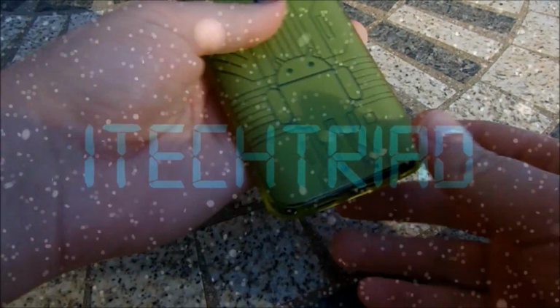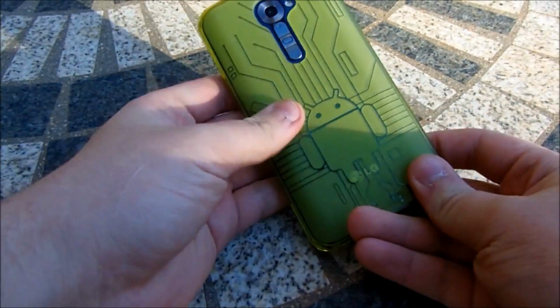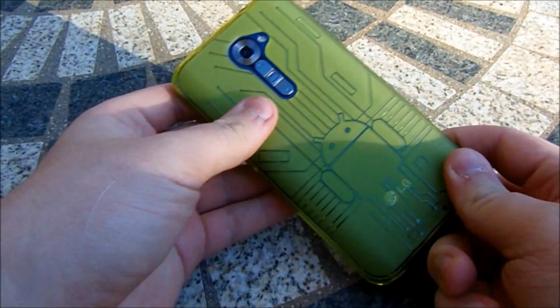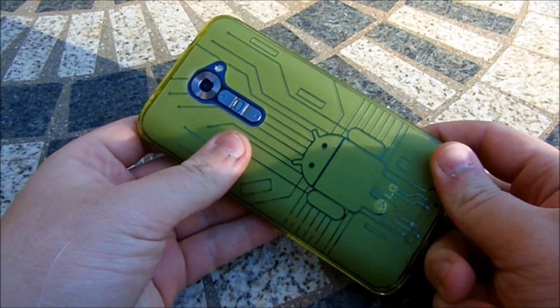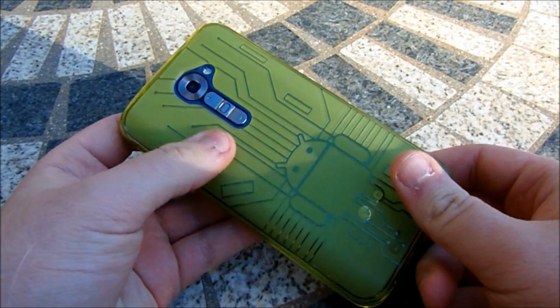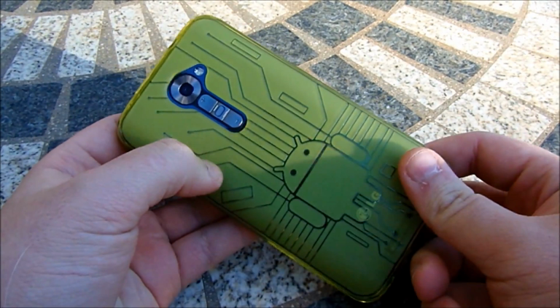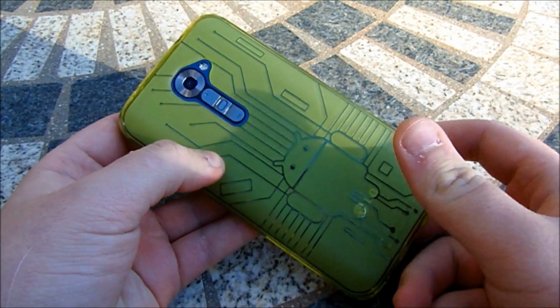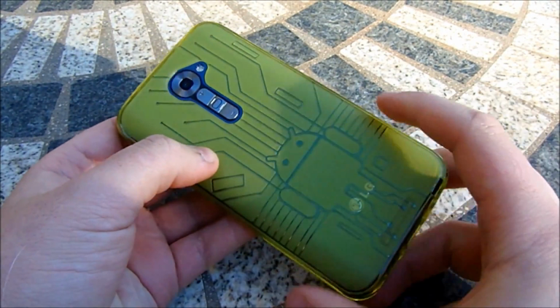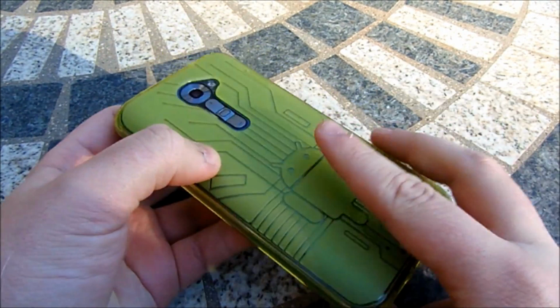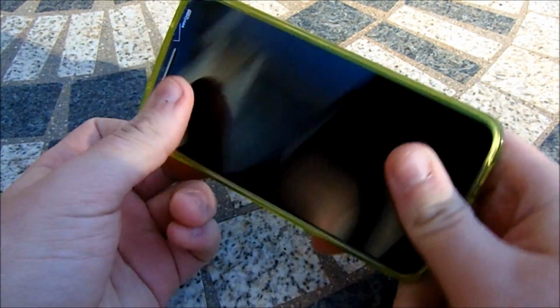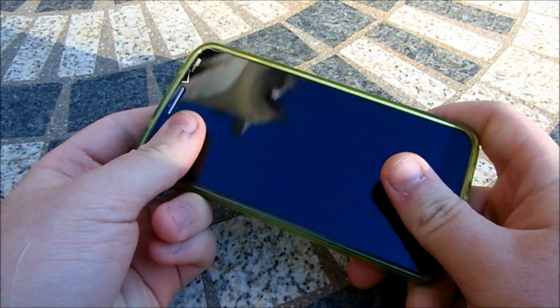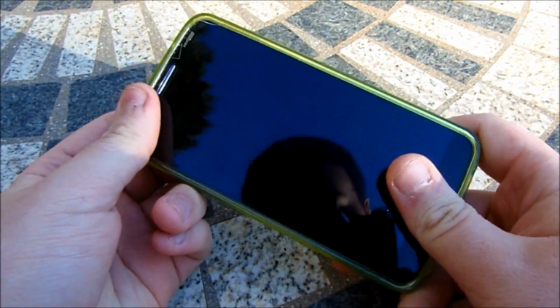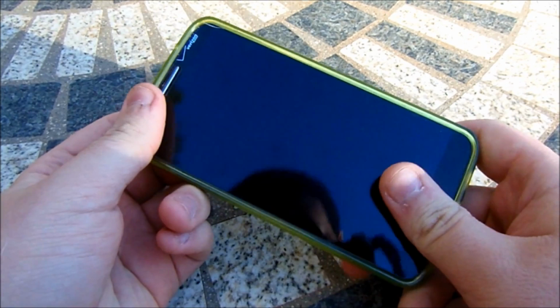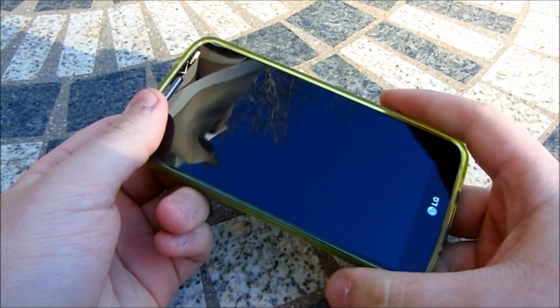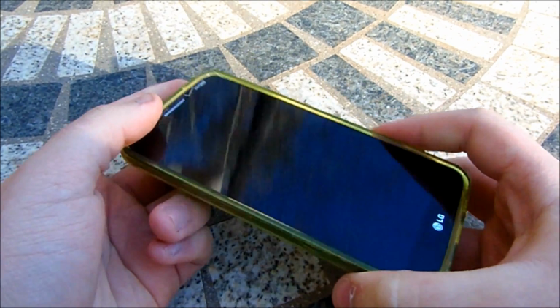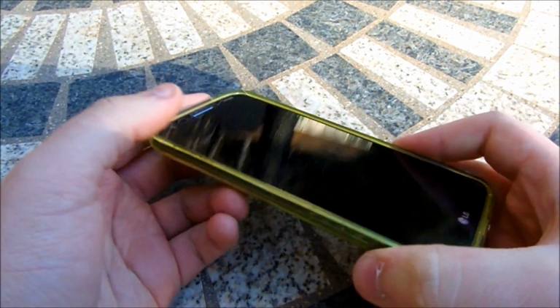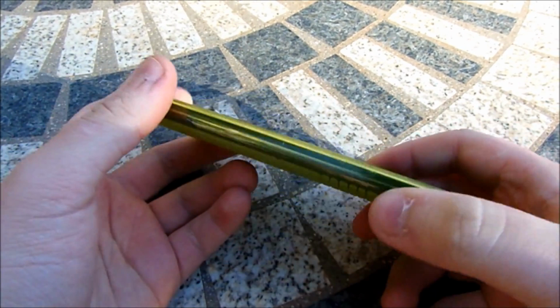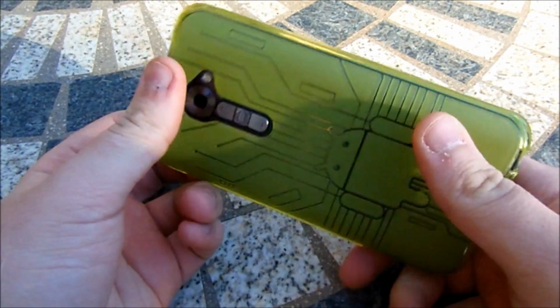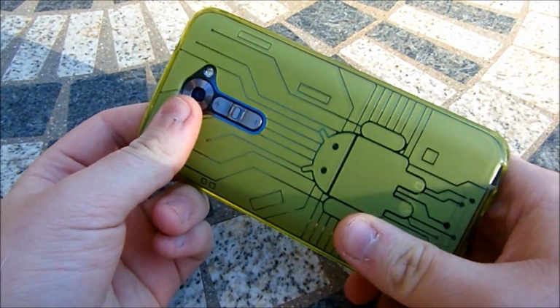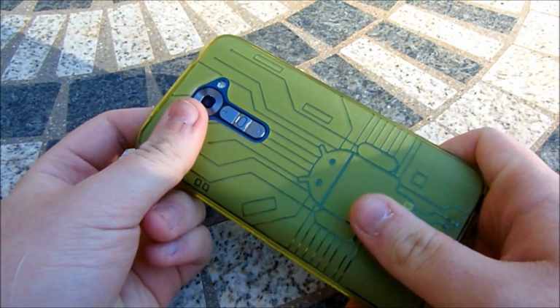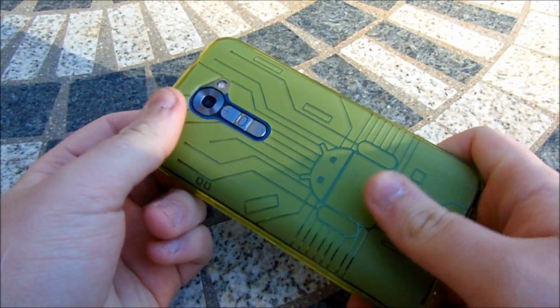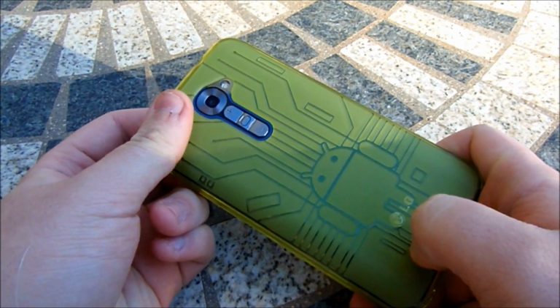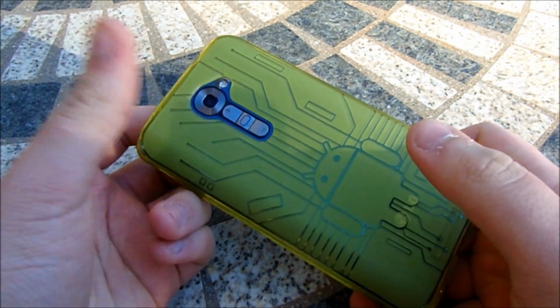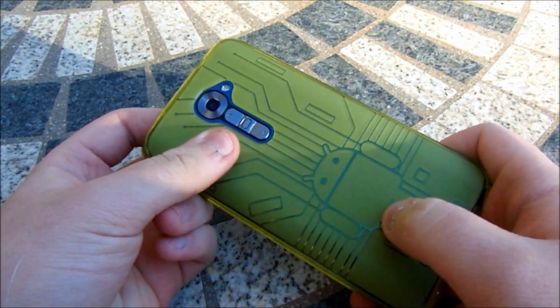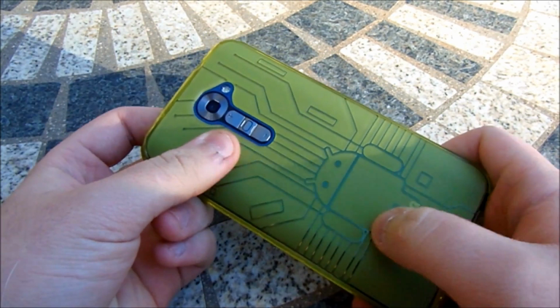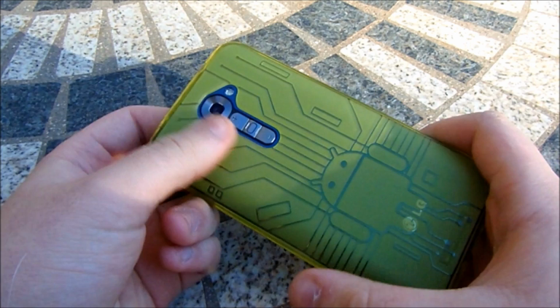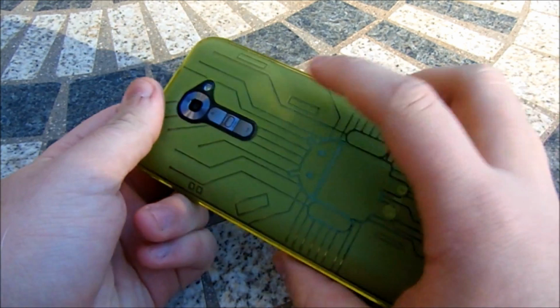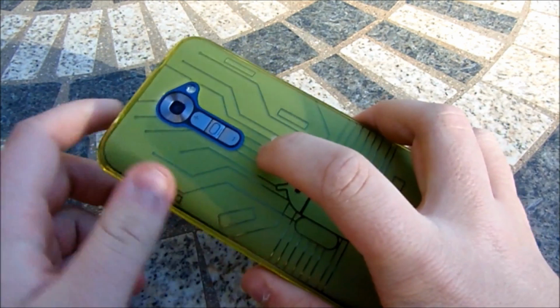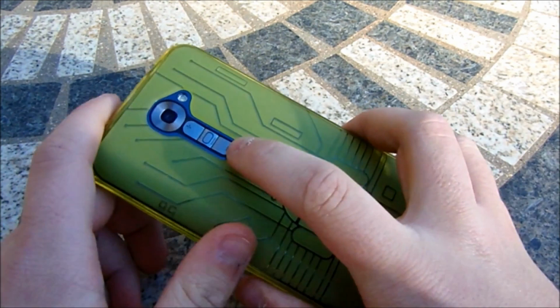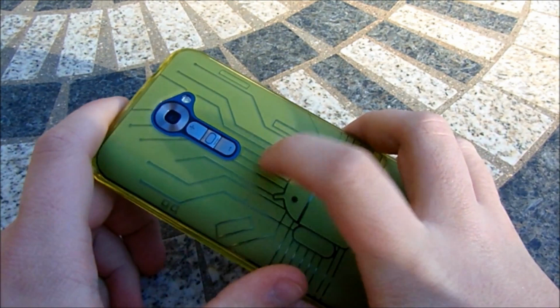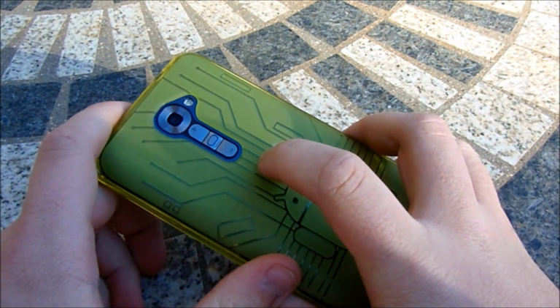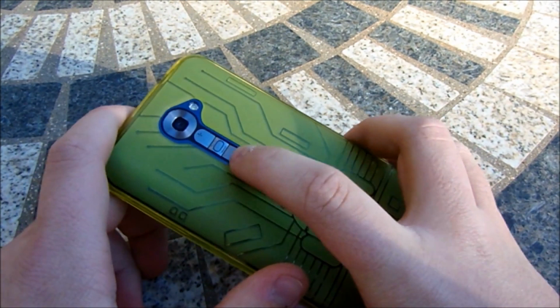What's up guys, this is Ben here with iTechTriad, and today I have a really quick video for you: how to reboot your LG G2 into recovery mode. This works on any G2 — I am using the Verizon version, but it does work on any version of the phone.